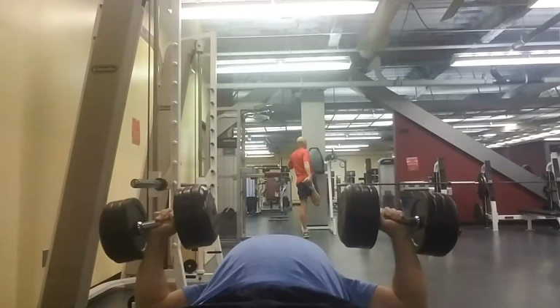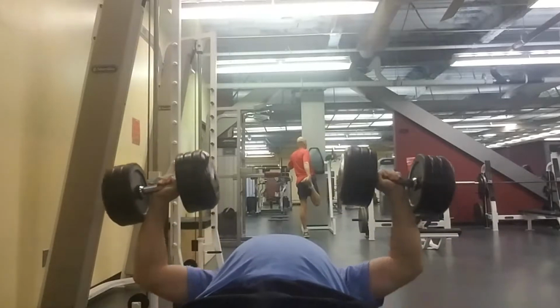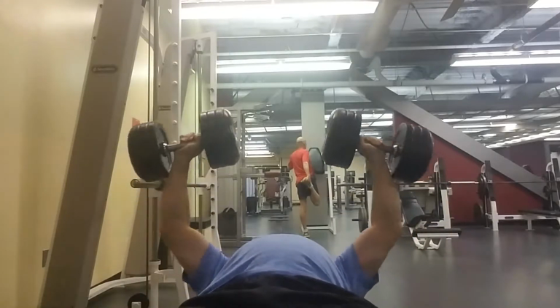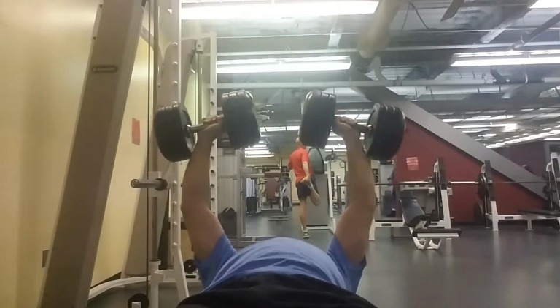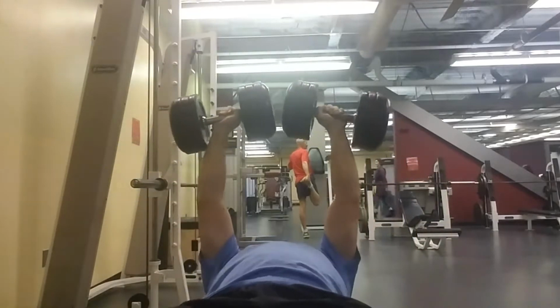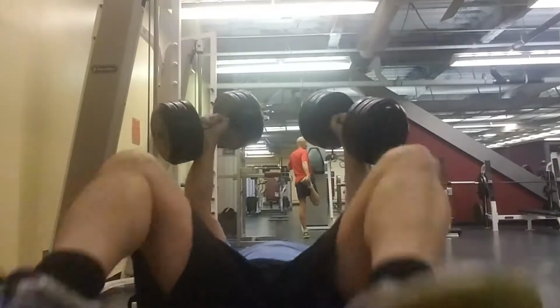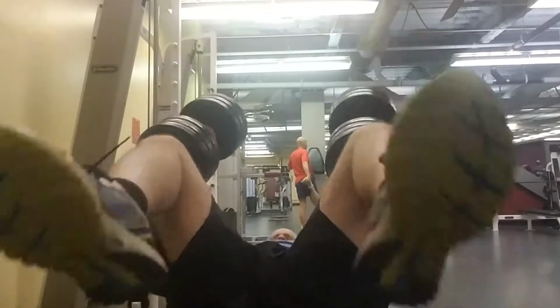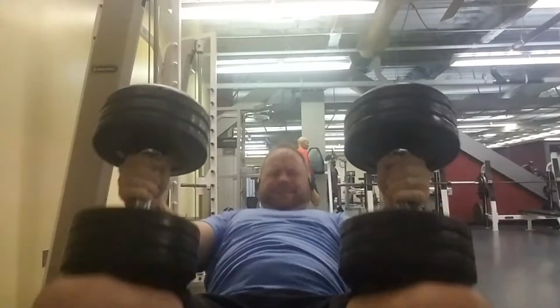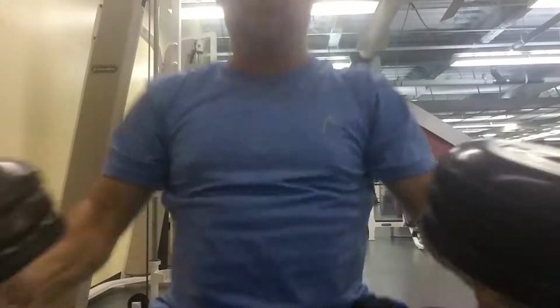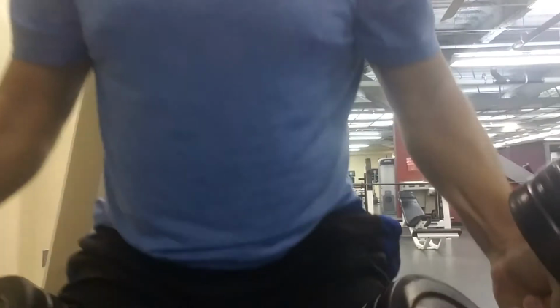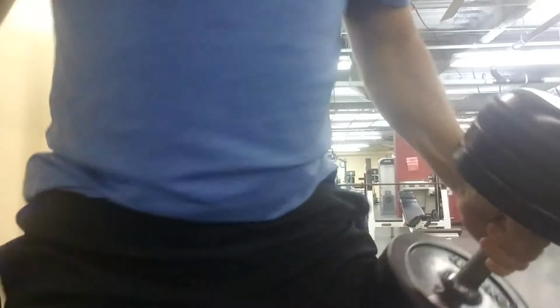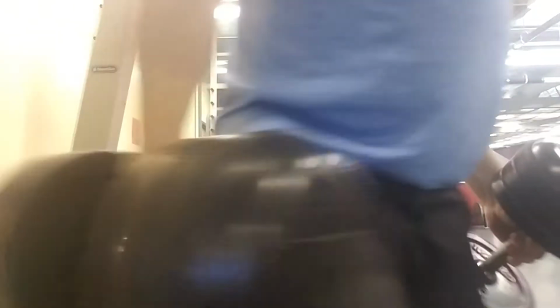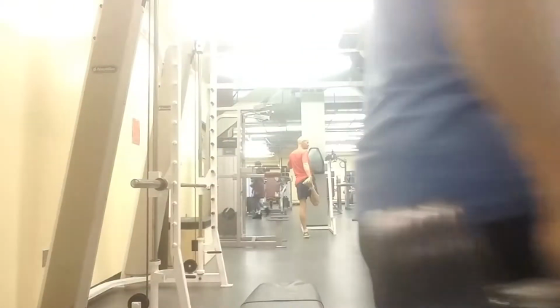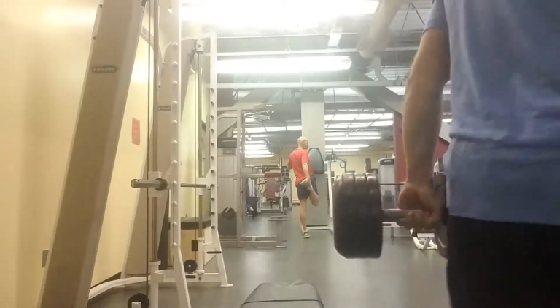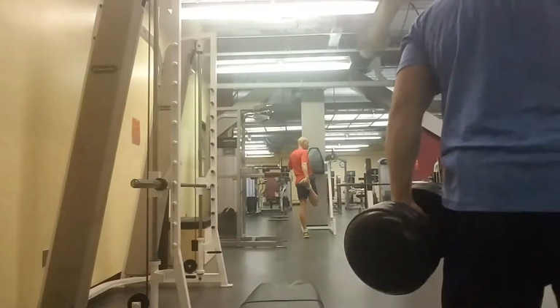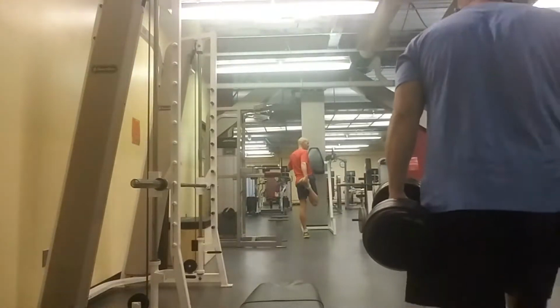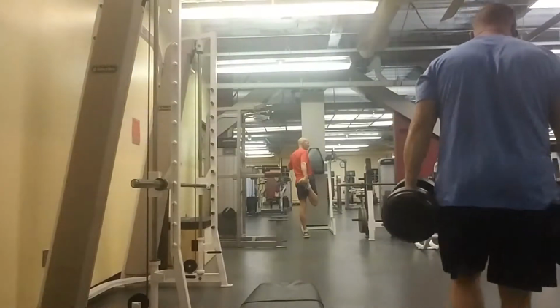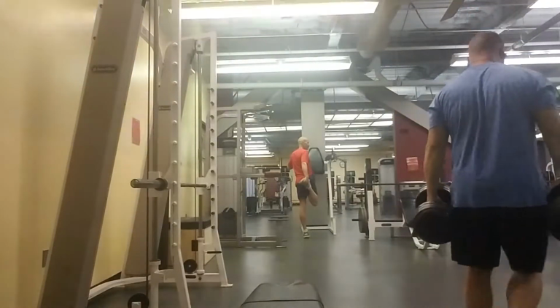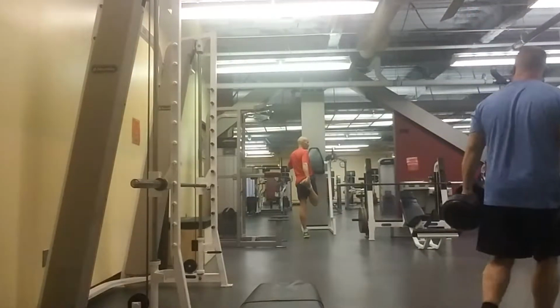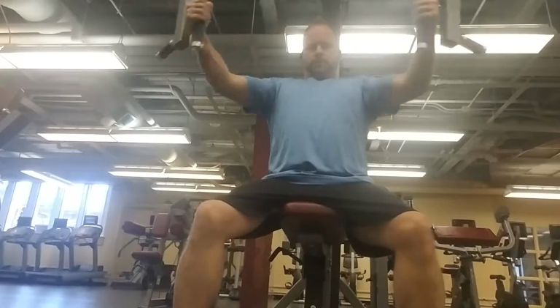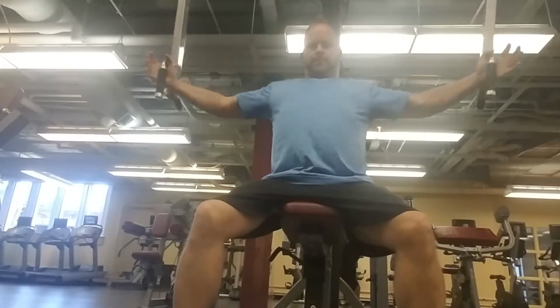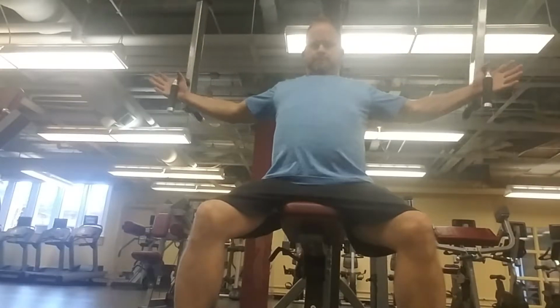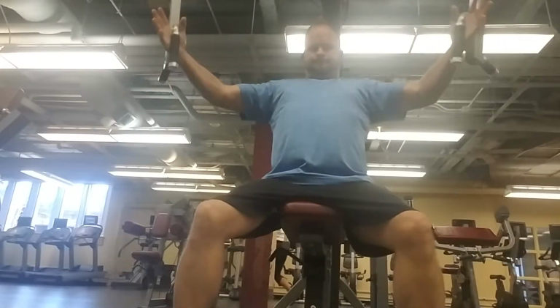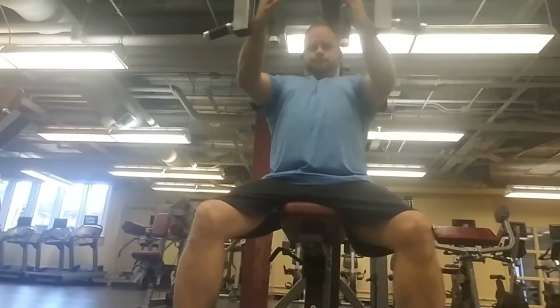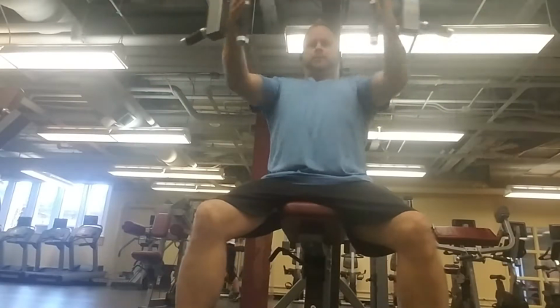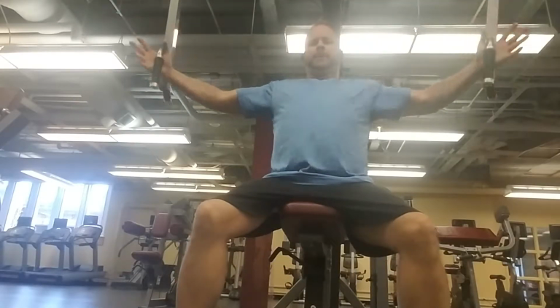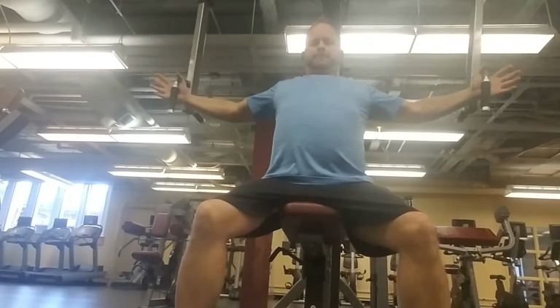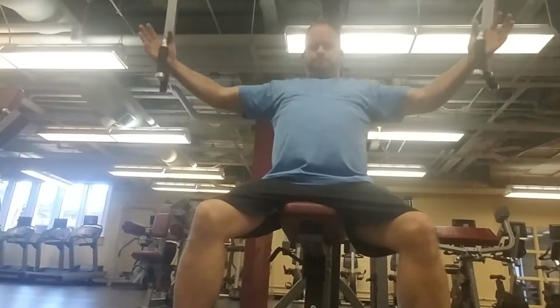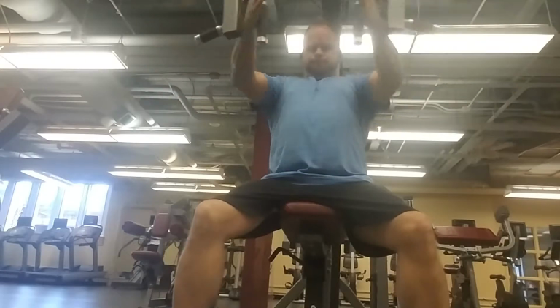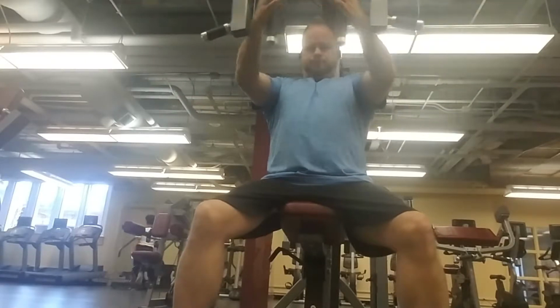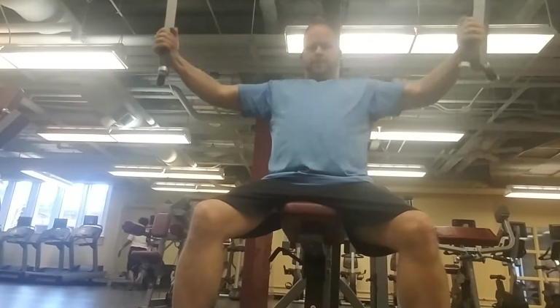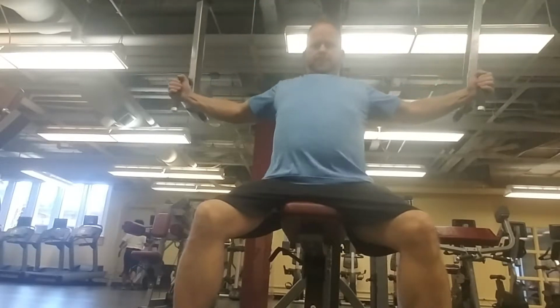Always make sure you speak positively to yourself when you're doing these exercises. Make sure you're always positively telling yourself: hey man, good job, good set, way to go.